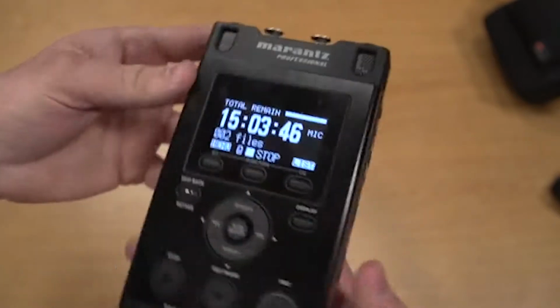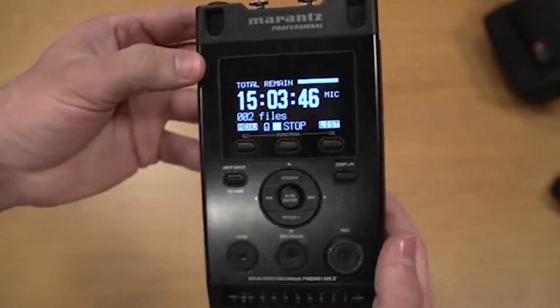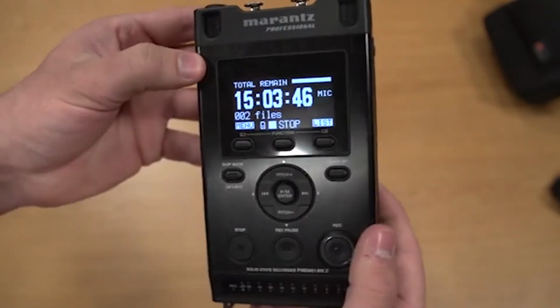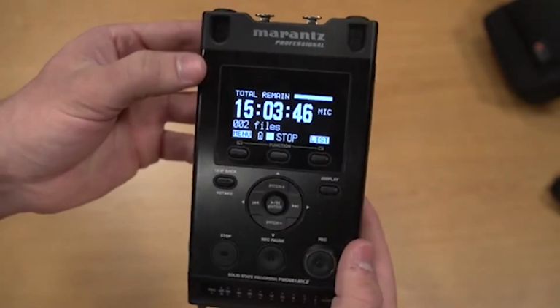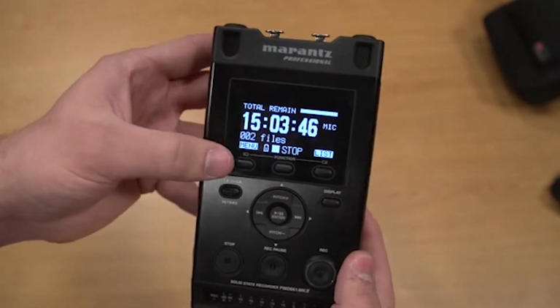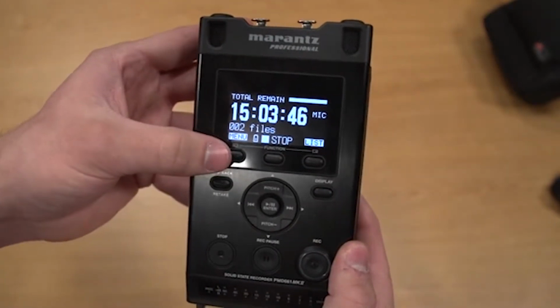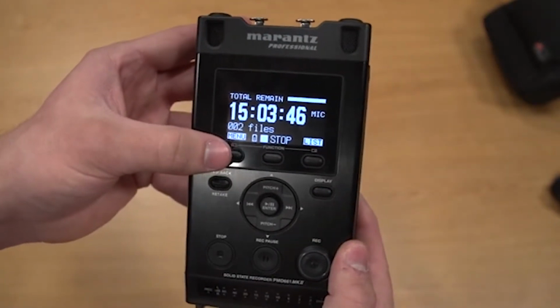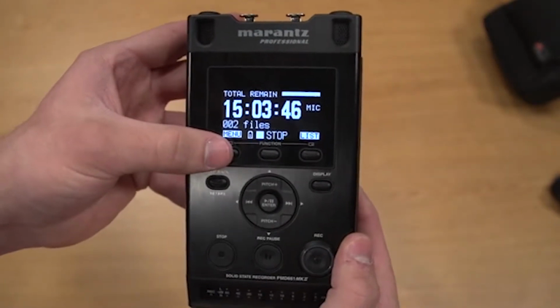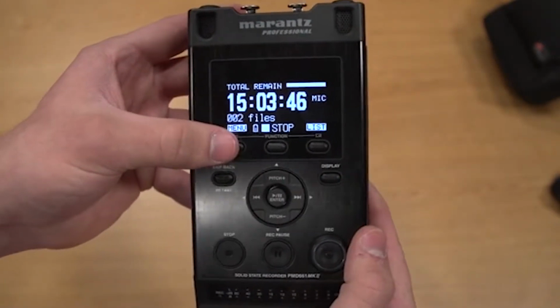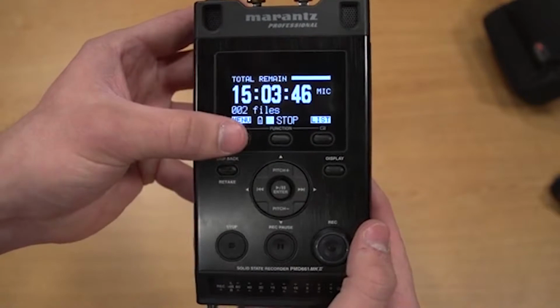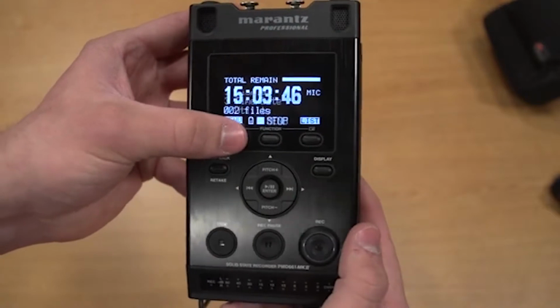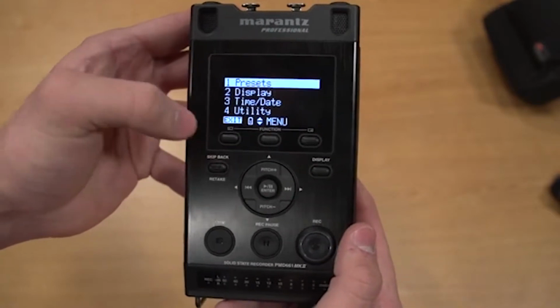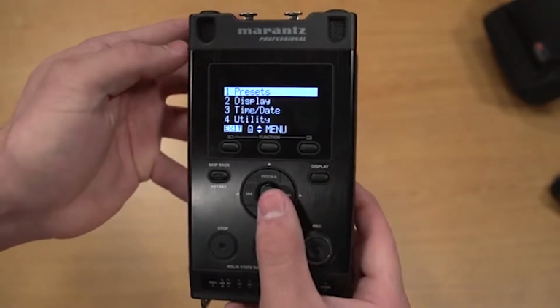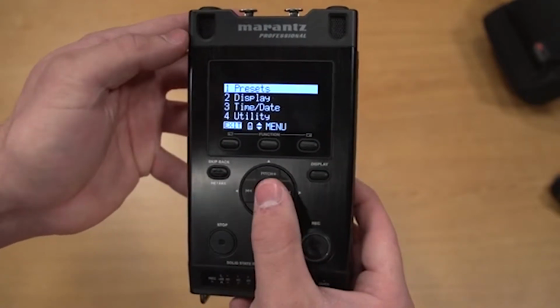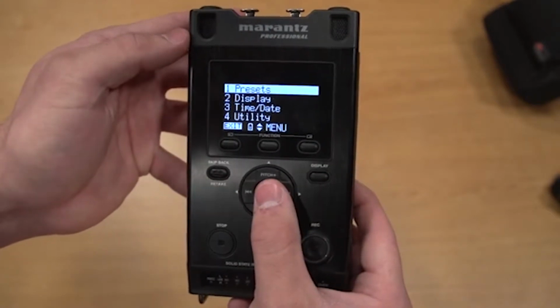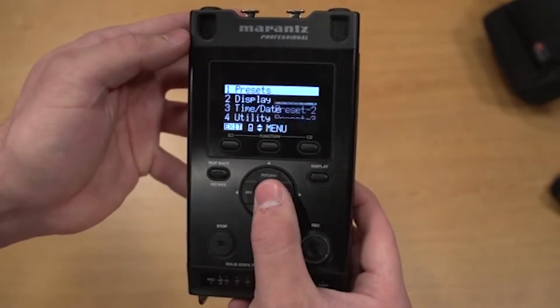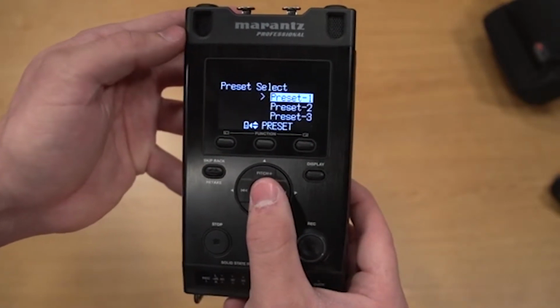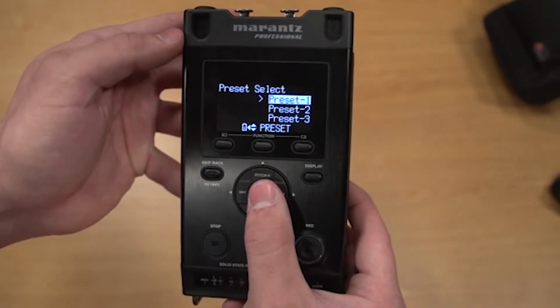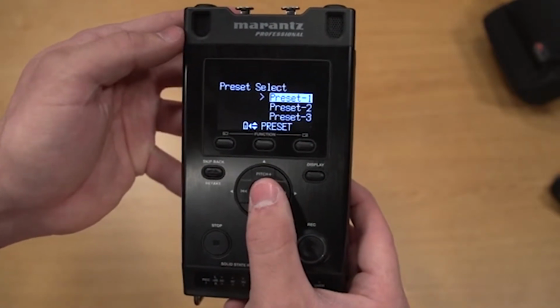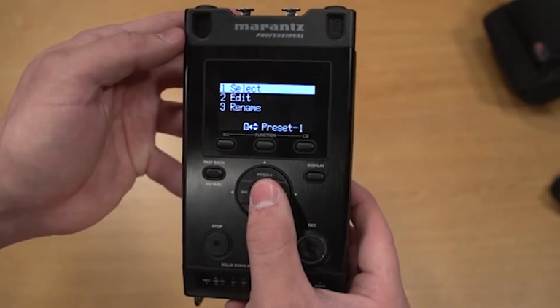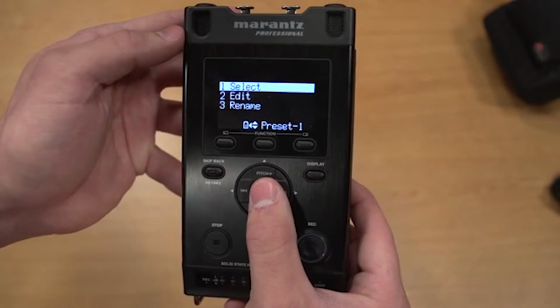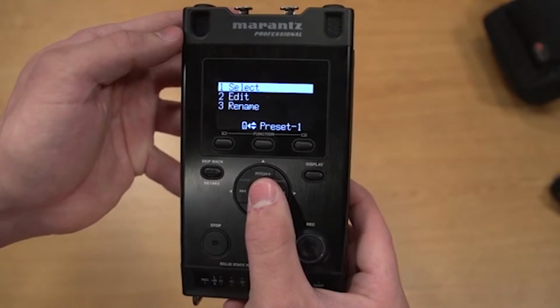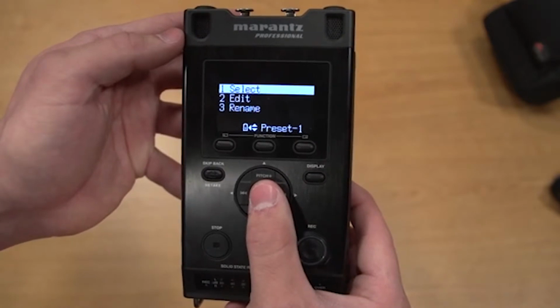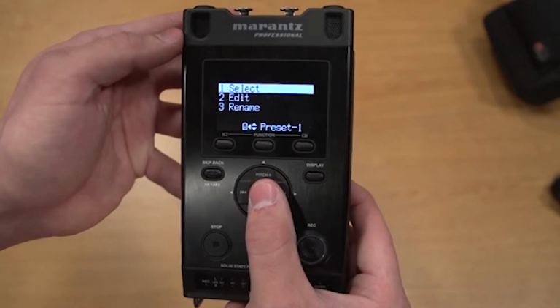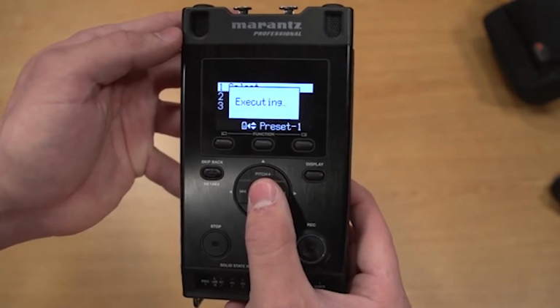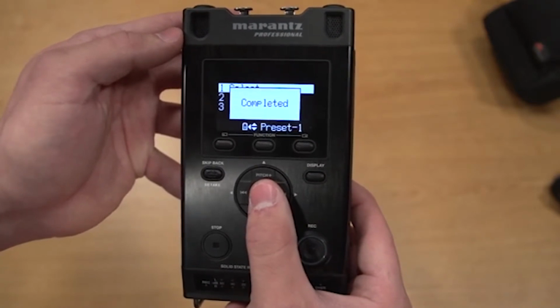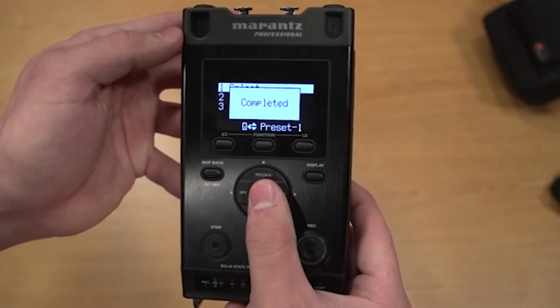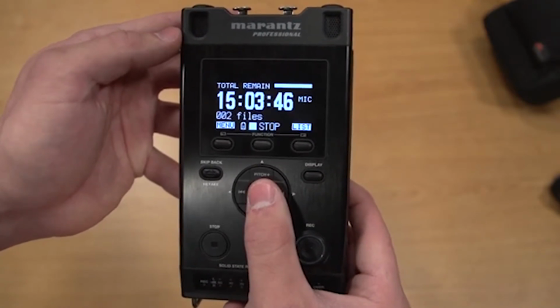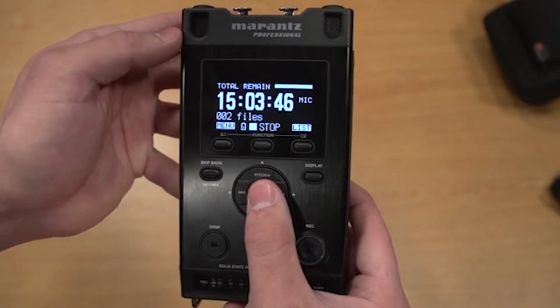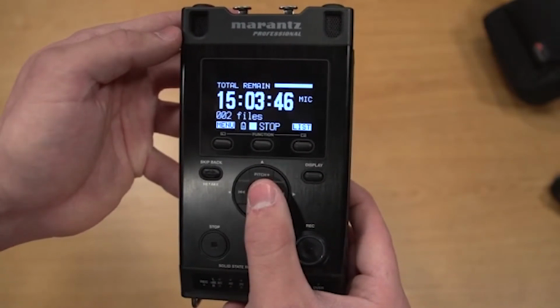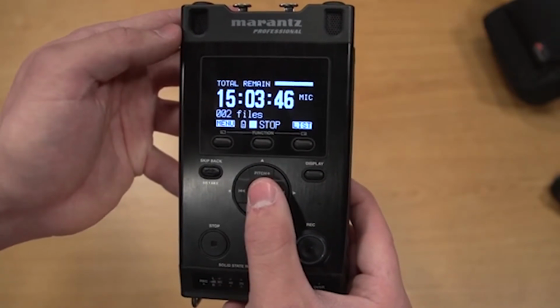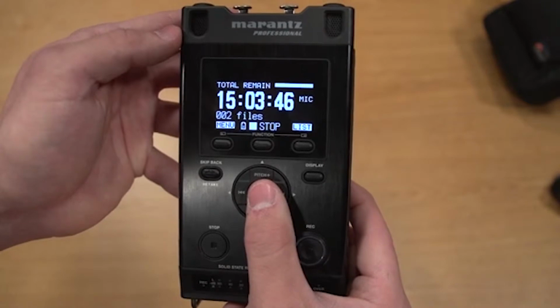All of the necessary presets have already been stored on the device. To switch between them, go to menu, presets, and then select. Preset 1 is for mono recording, preset 2 is for stereo recording, and preset 3 is for recording with the internal mic.